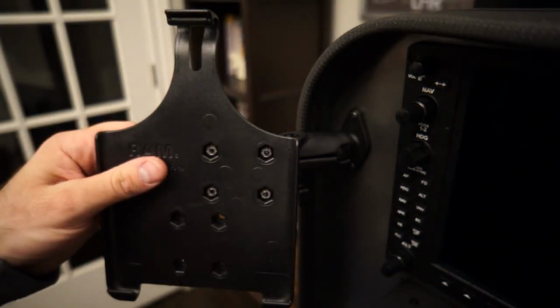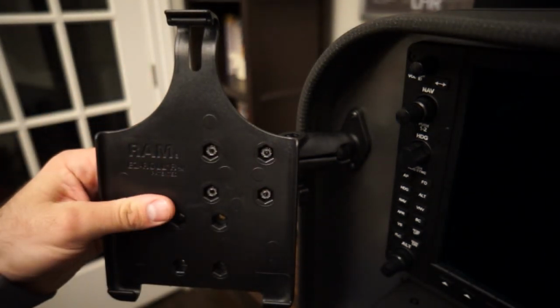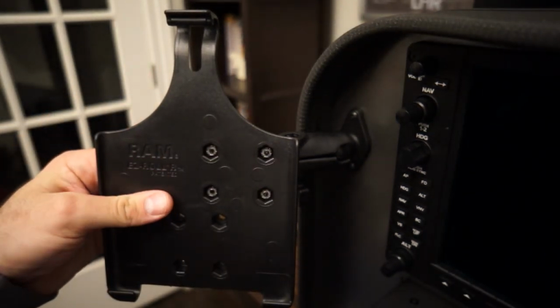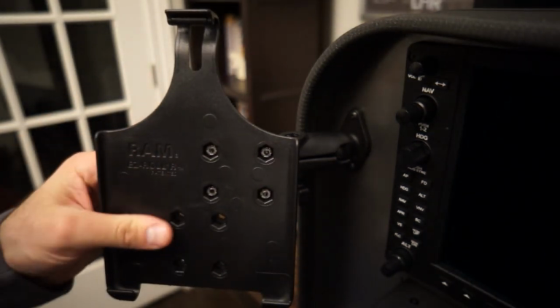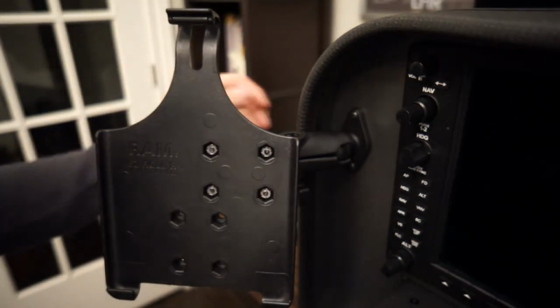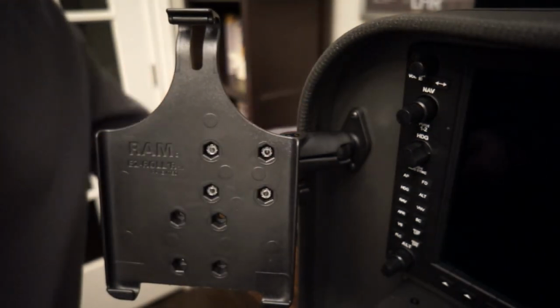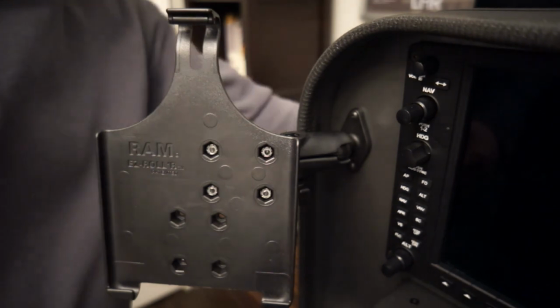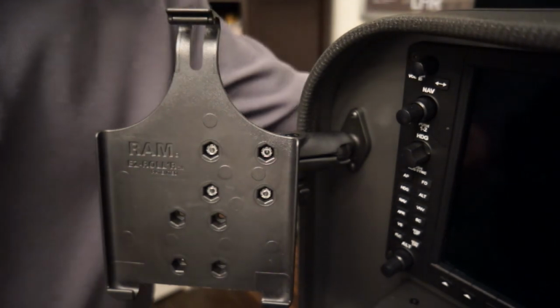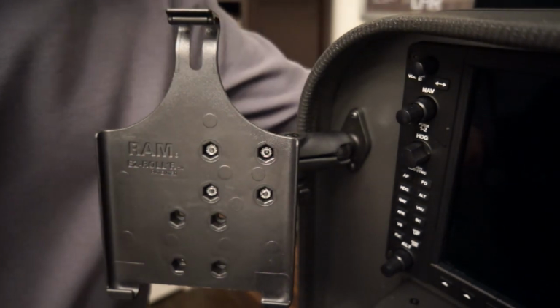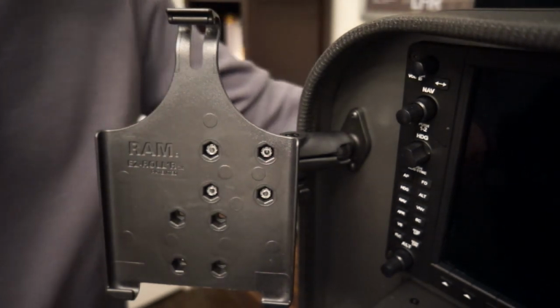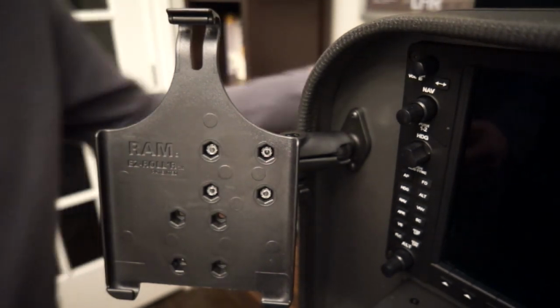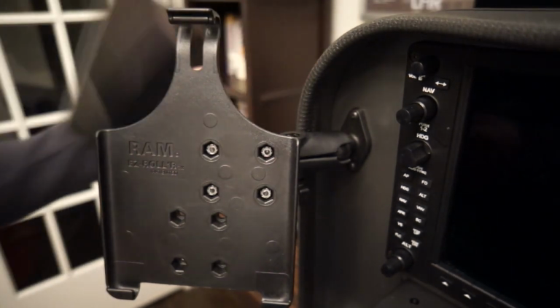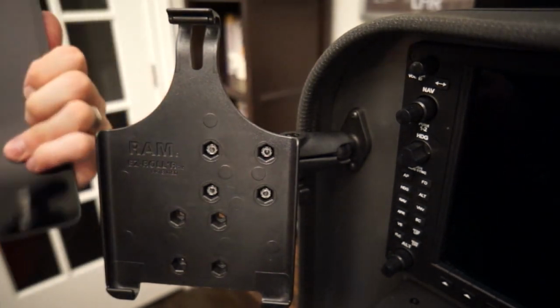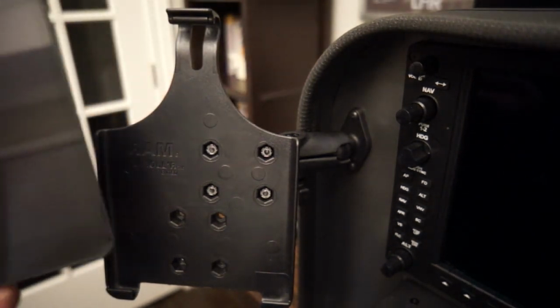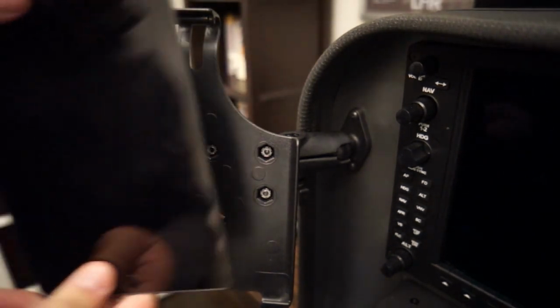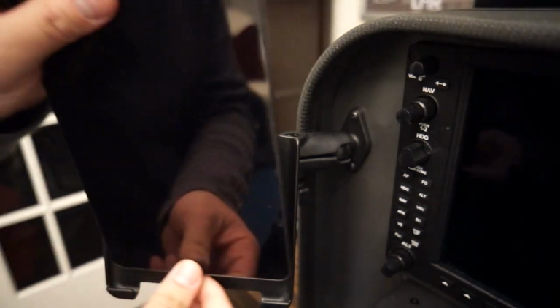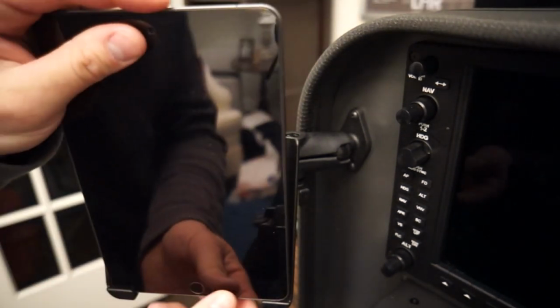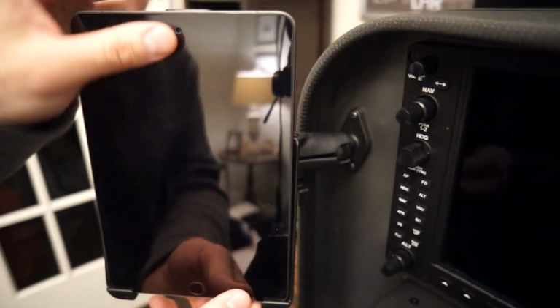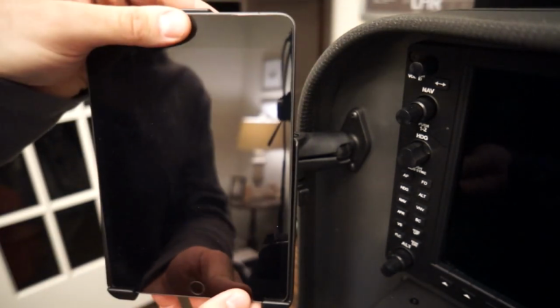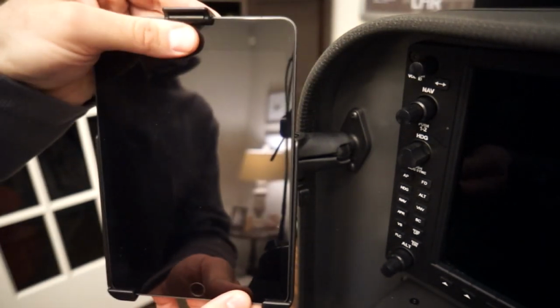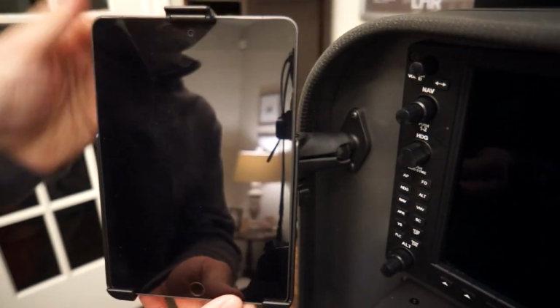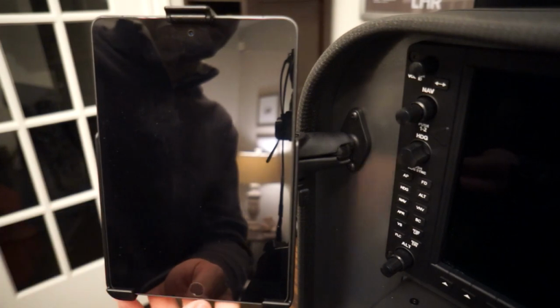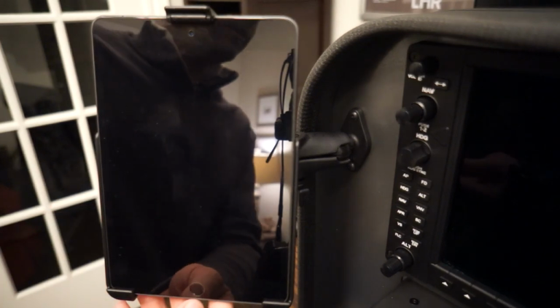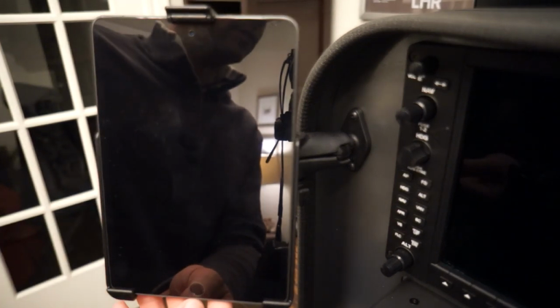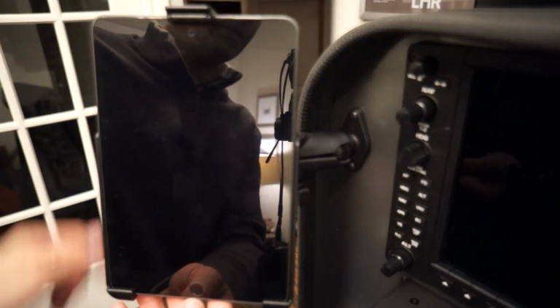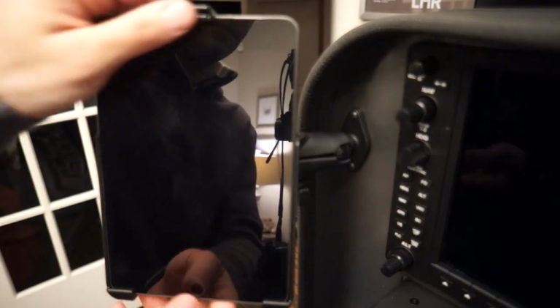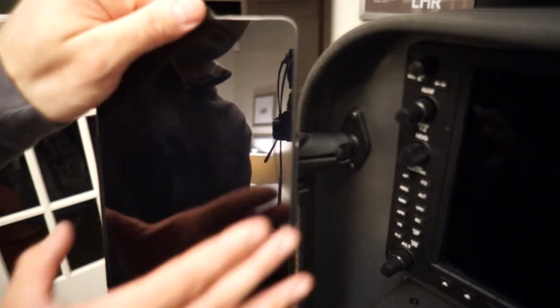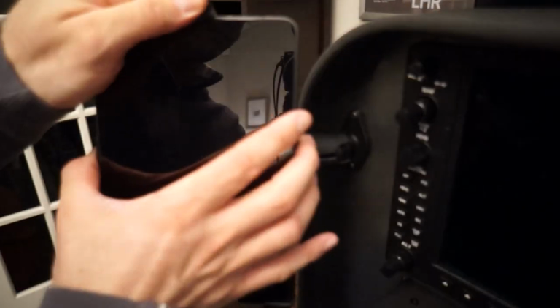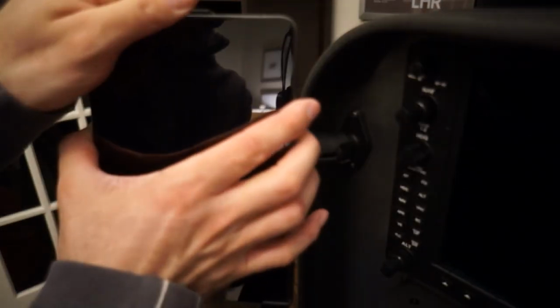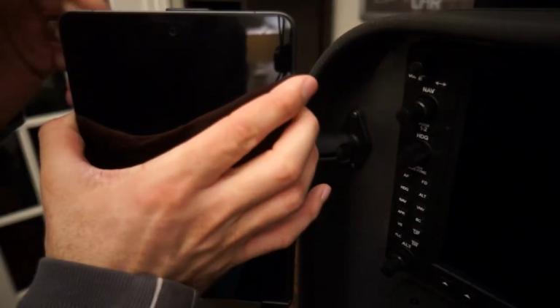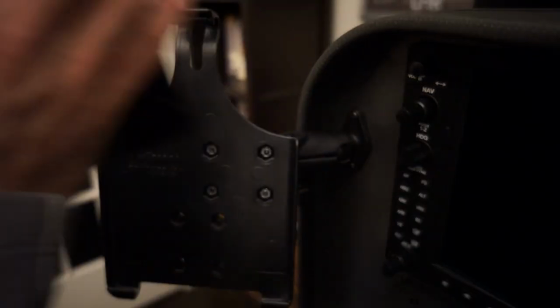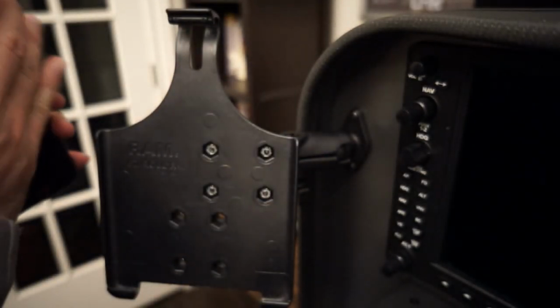This here happens to be an iPad mini cradle. I can show you just how easily that iPad mini just sets right in there — it just goes like that, very simple.